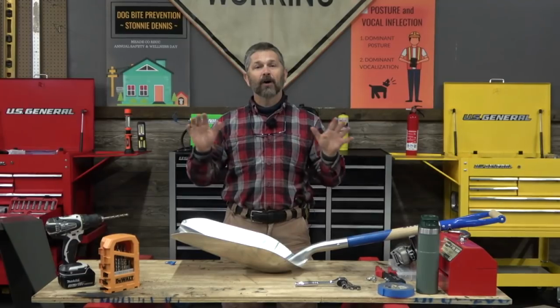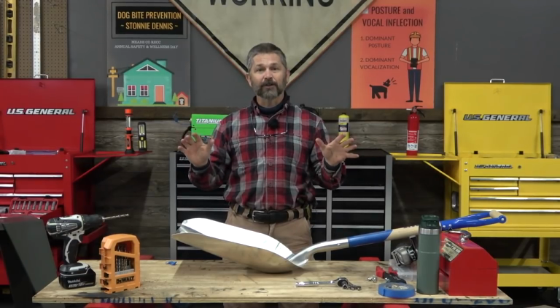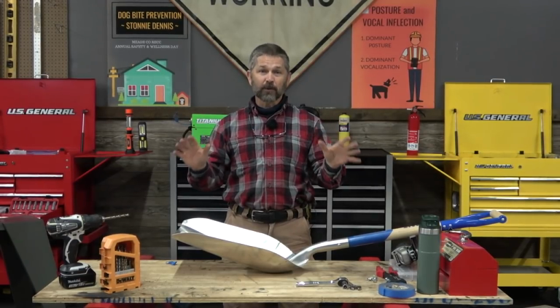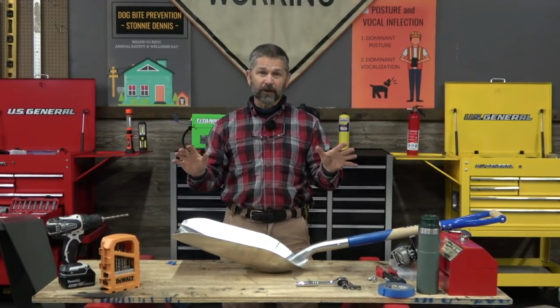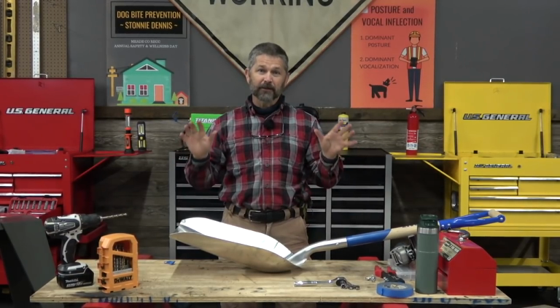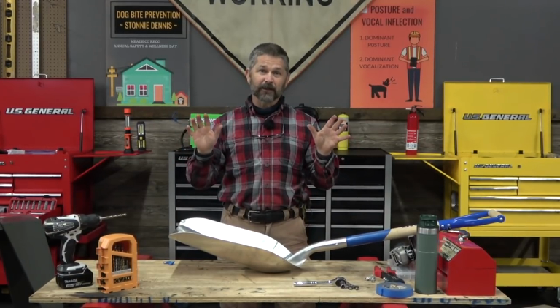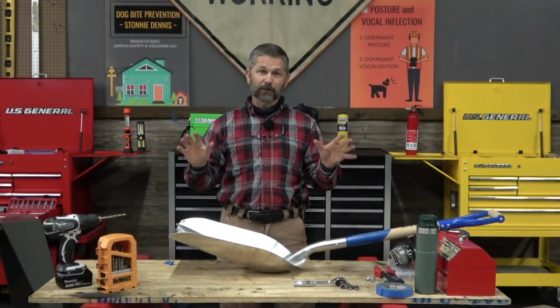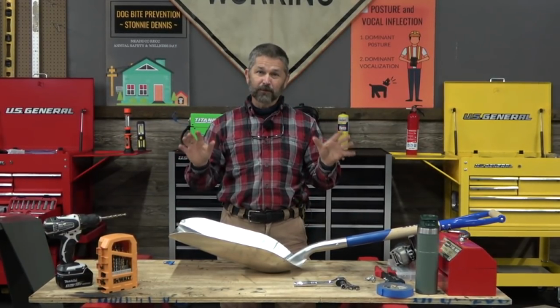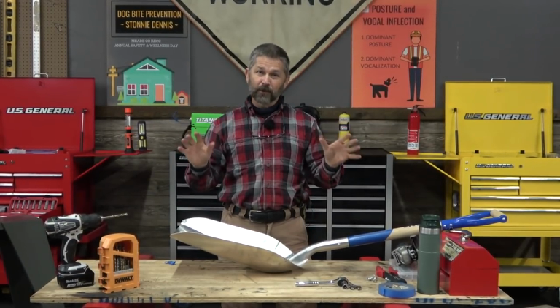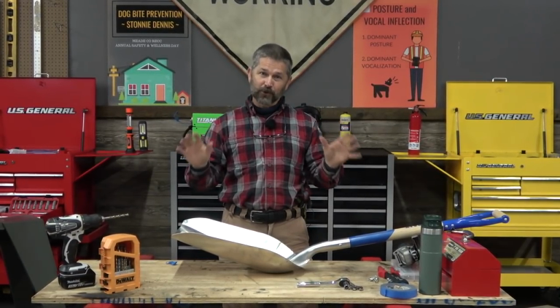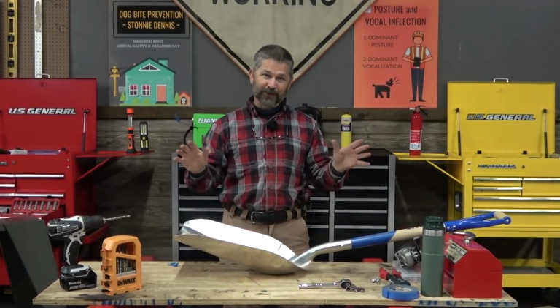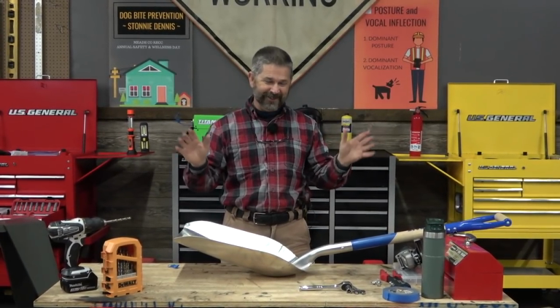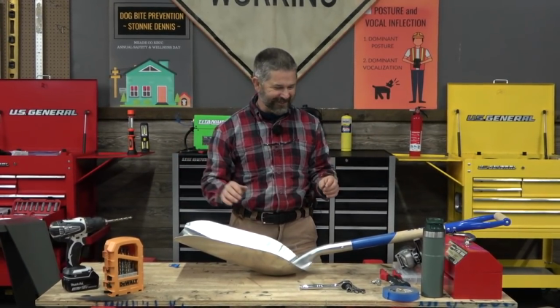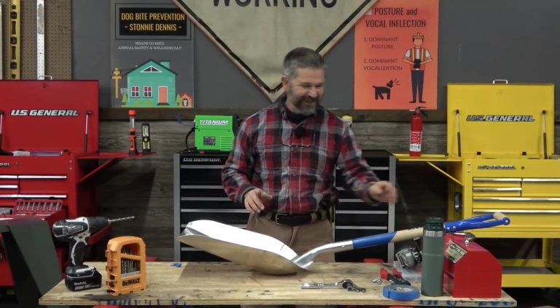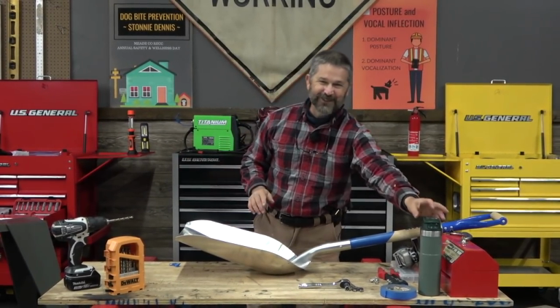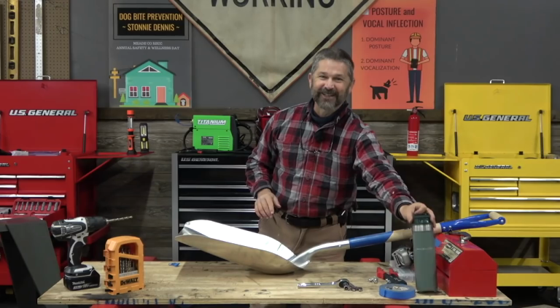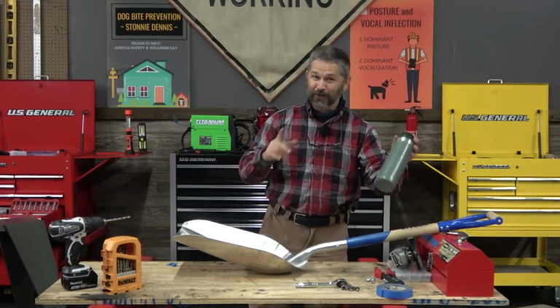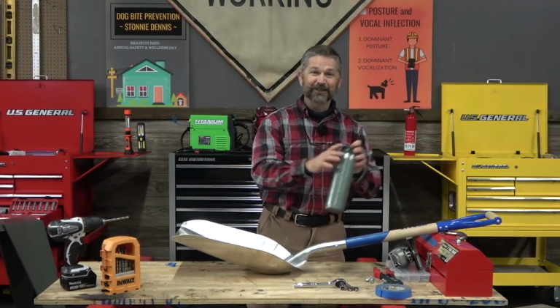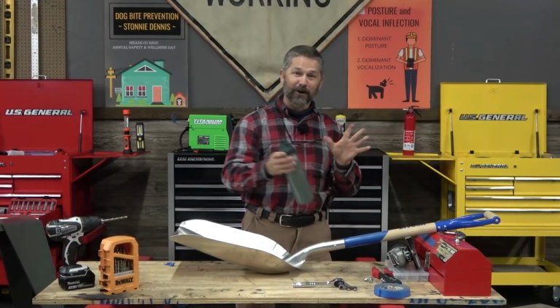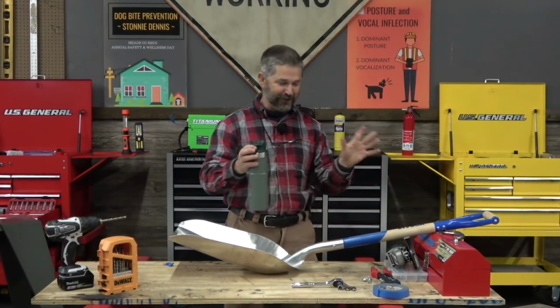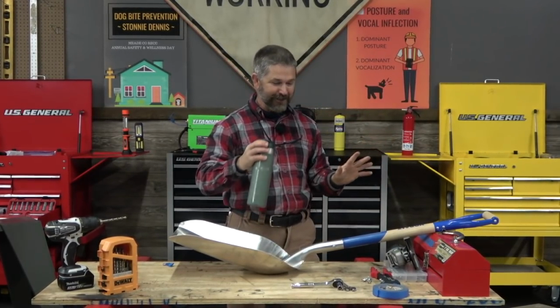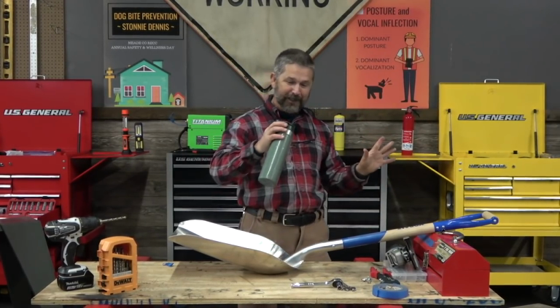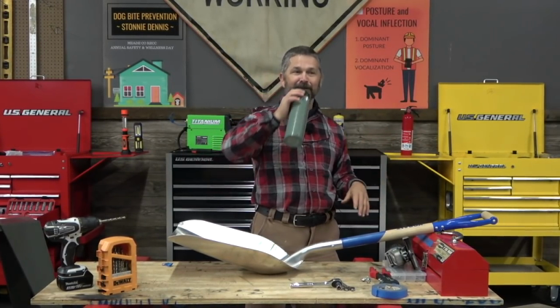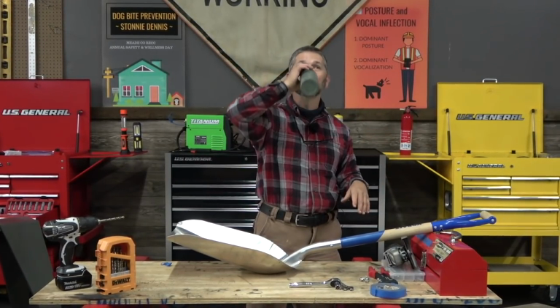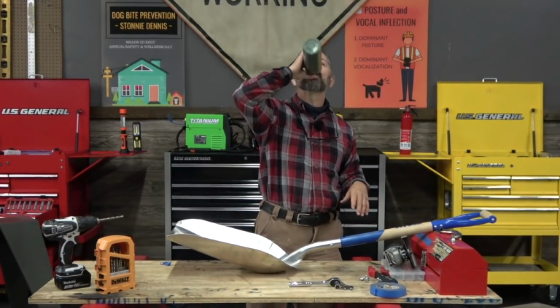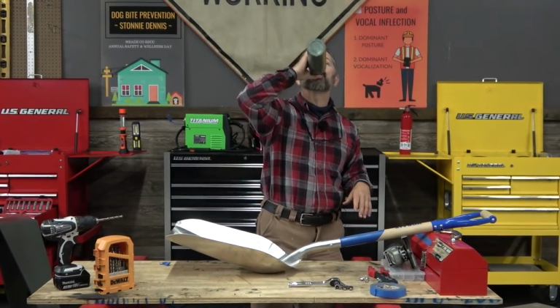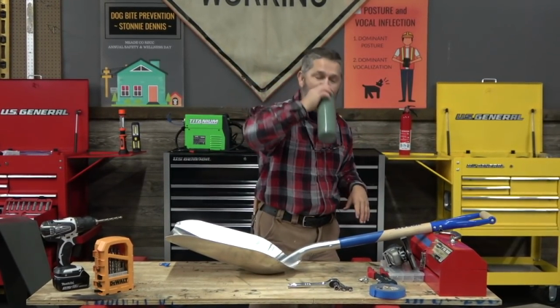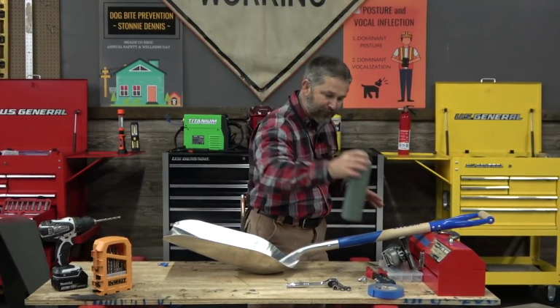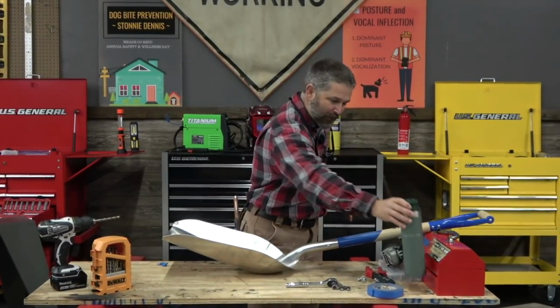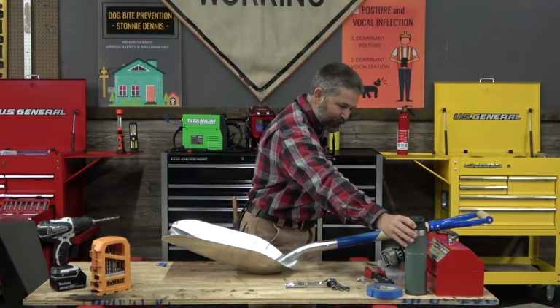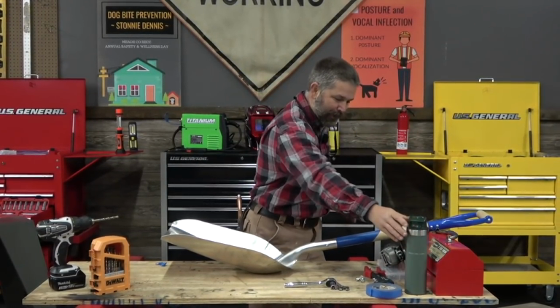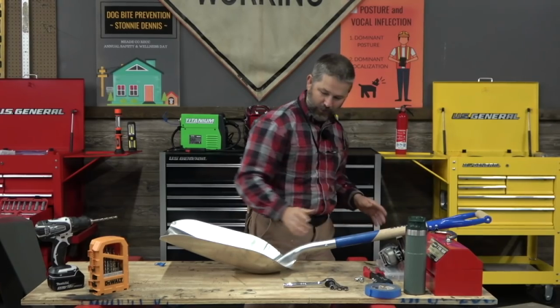Alright, so here's what we're going to need to make a super duper pooper scooper. First thing, you always need some coffee, okay? You got to be caffeinated when you're doing maintenance work.